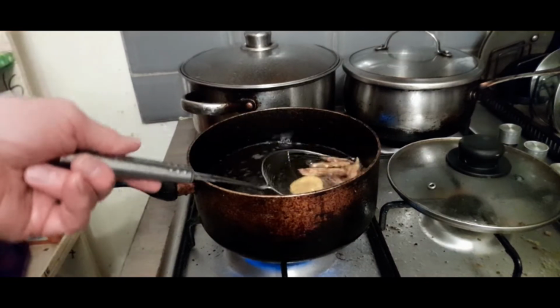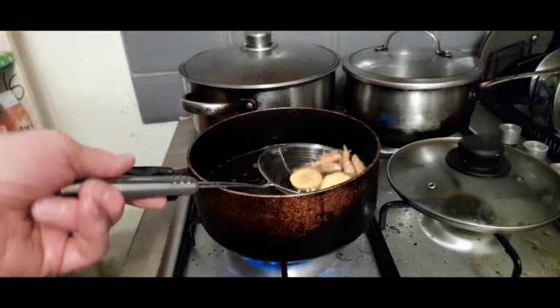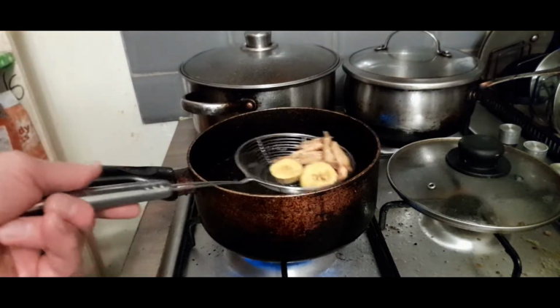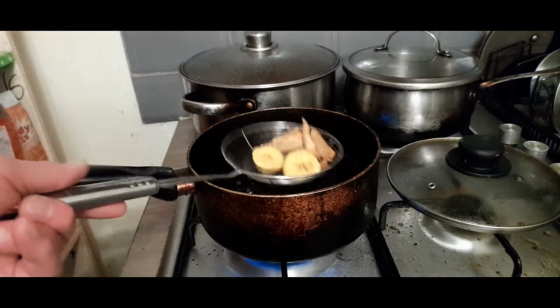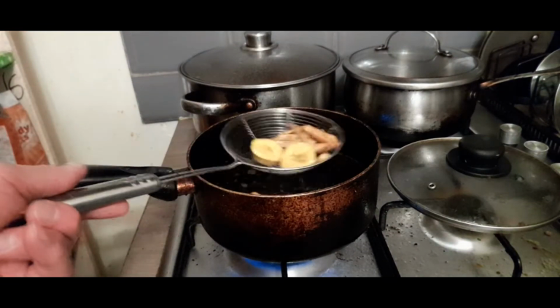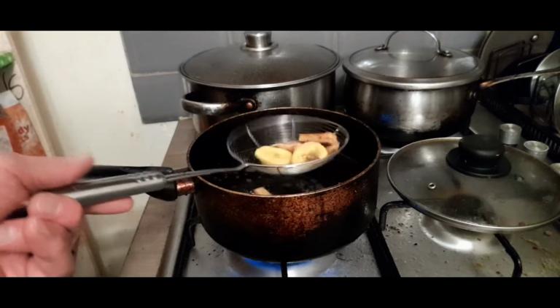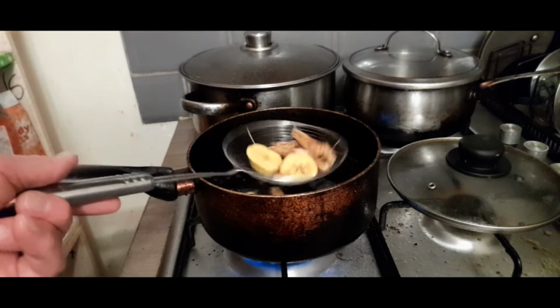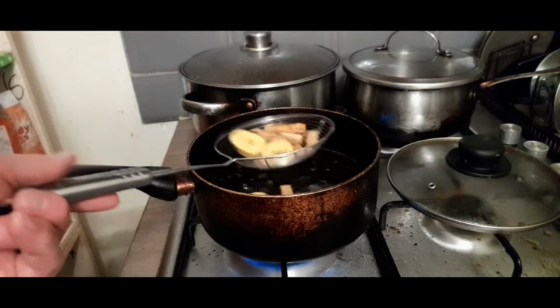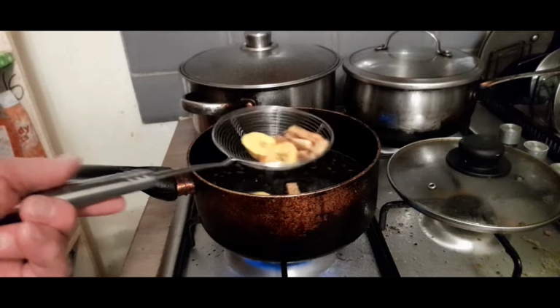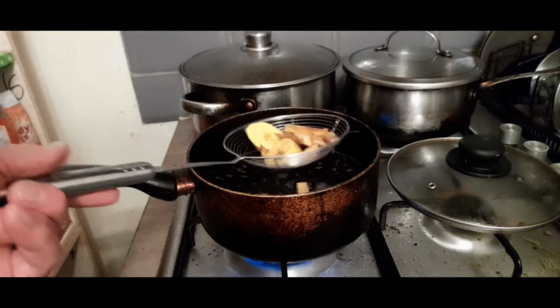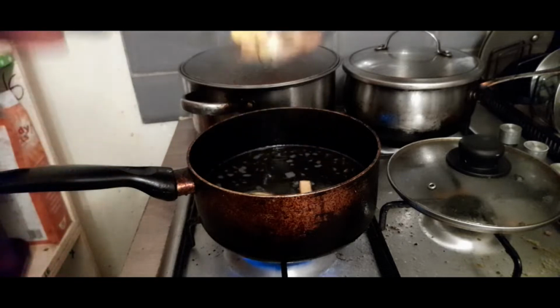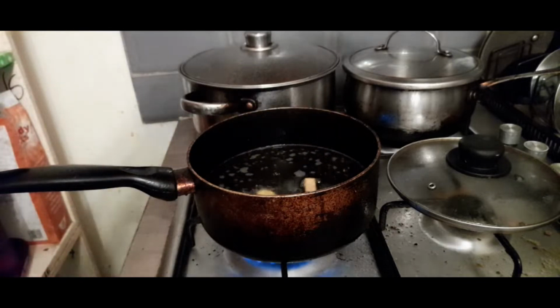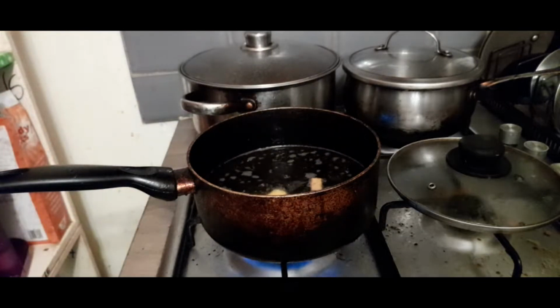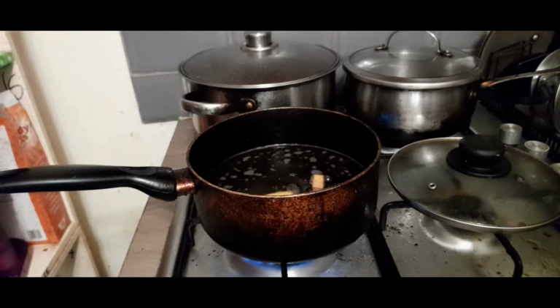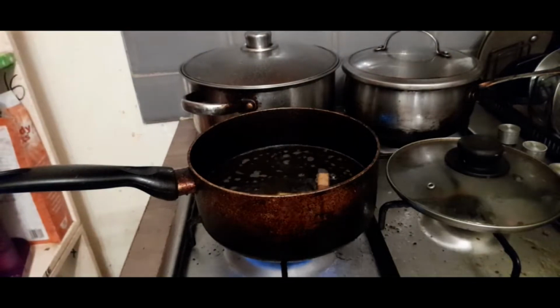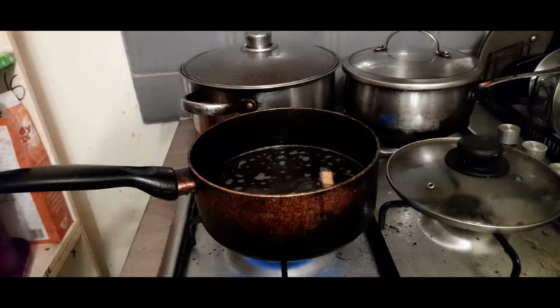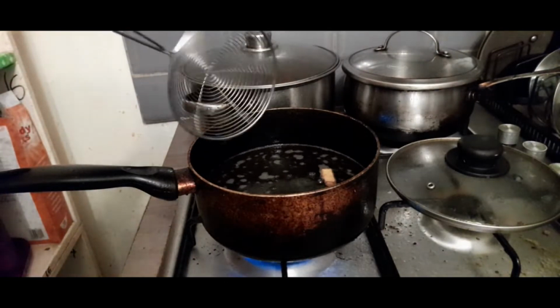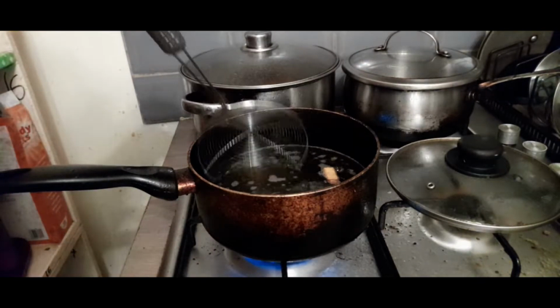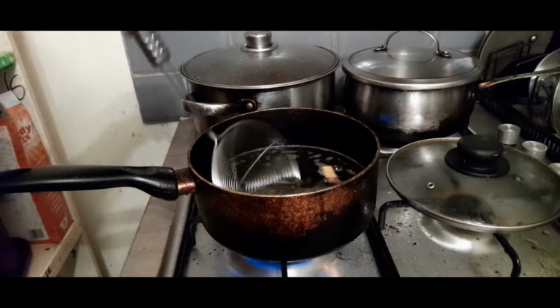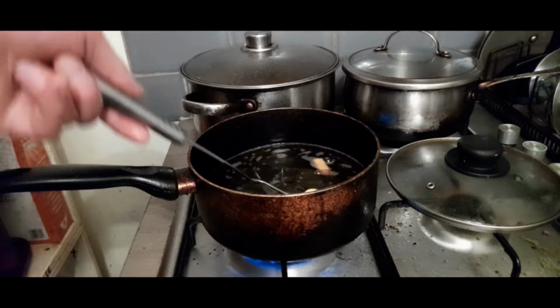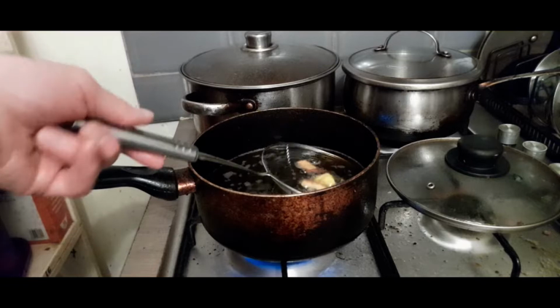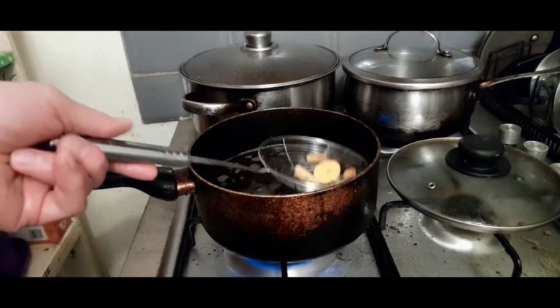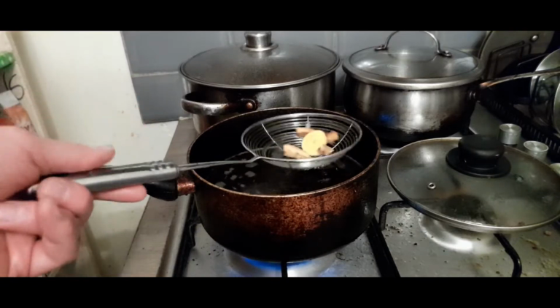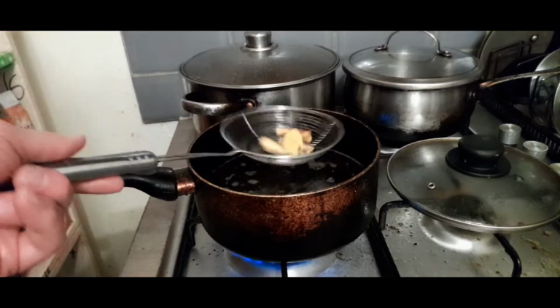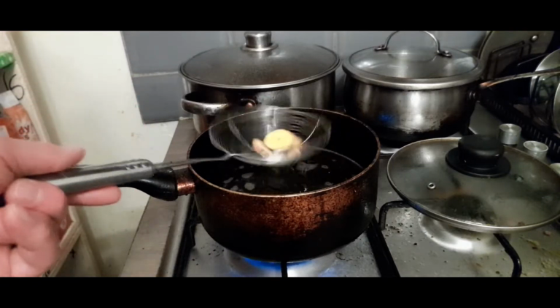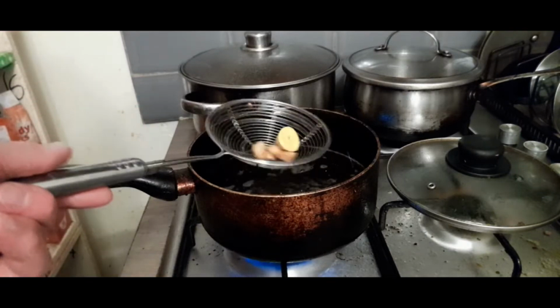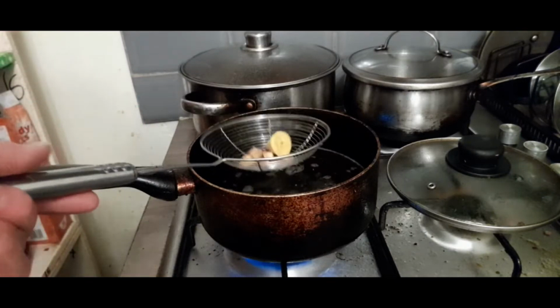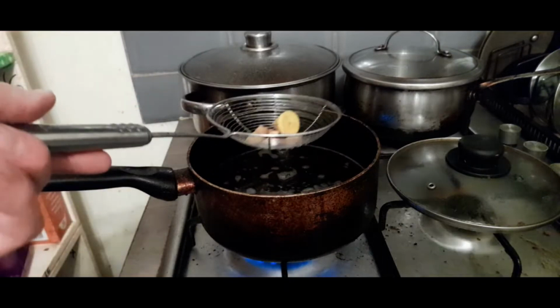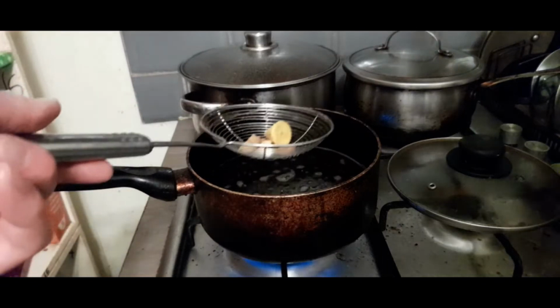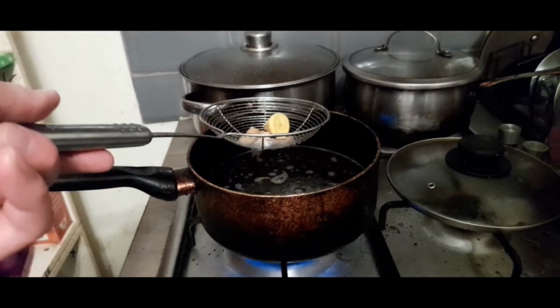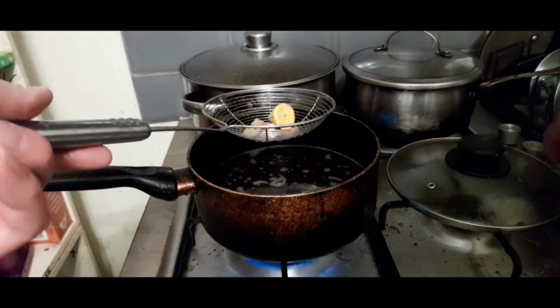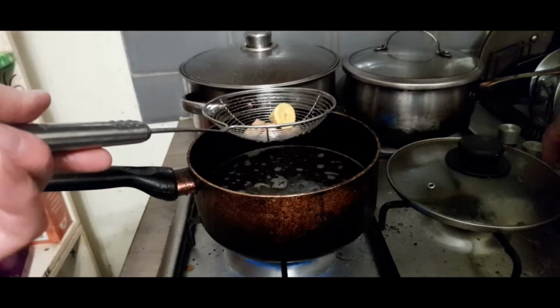The chips, of course, I can twice fry them or single fry them. It's all good. Let's just turn the heat down just a smidgen.